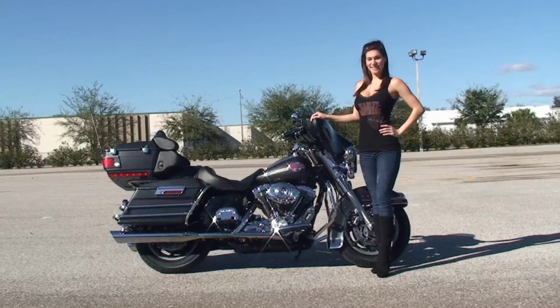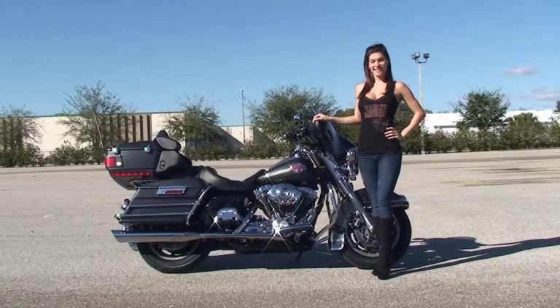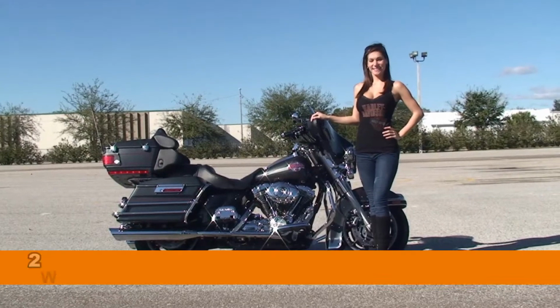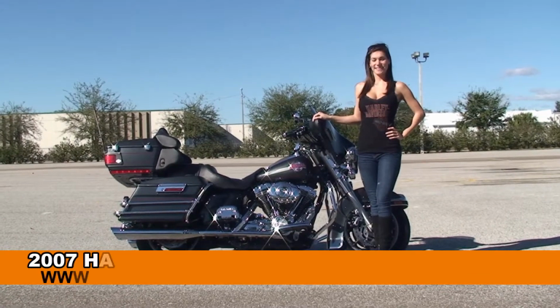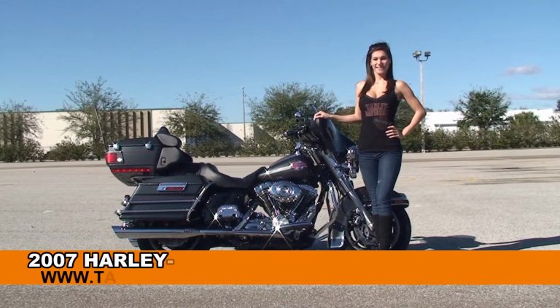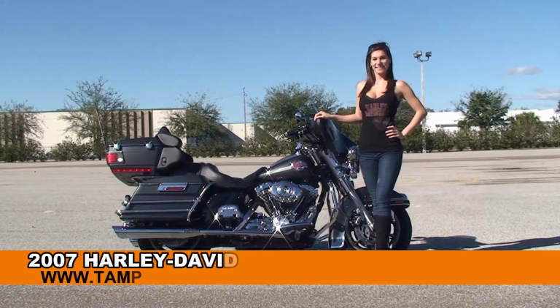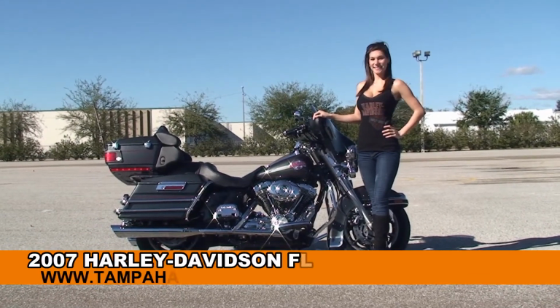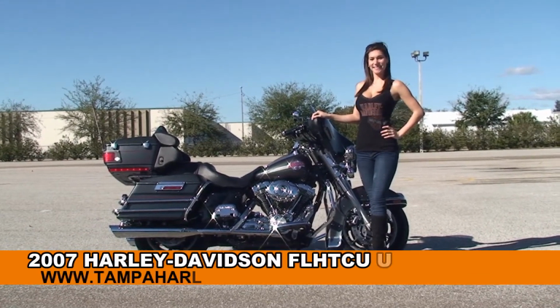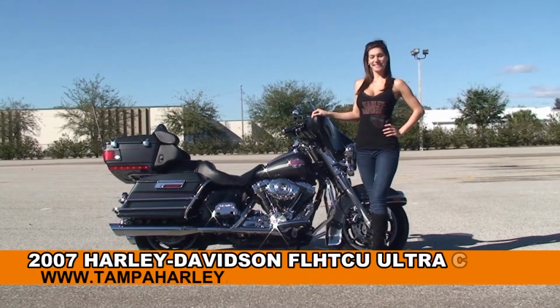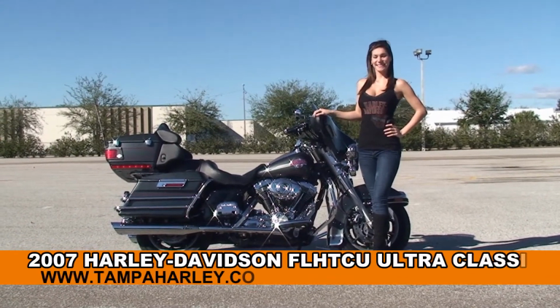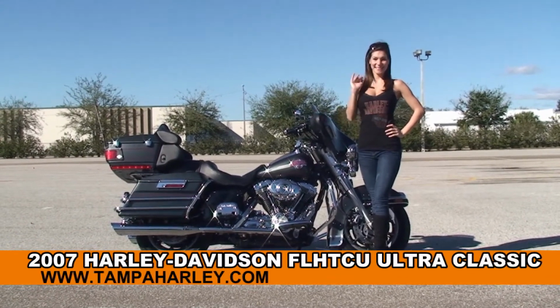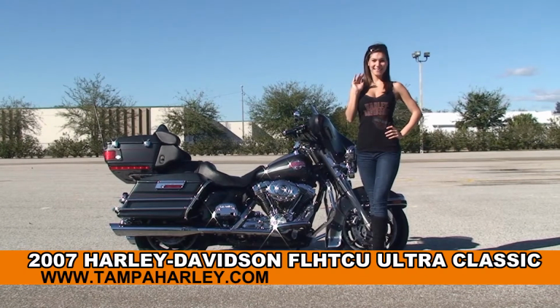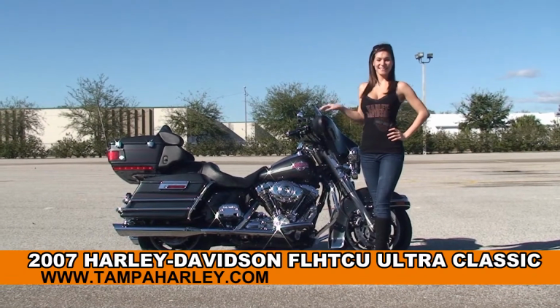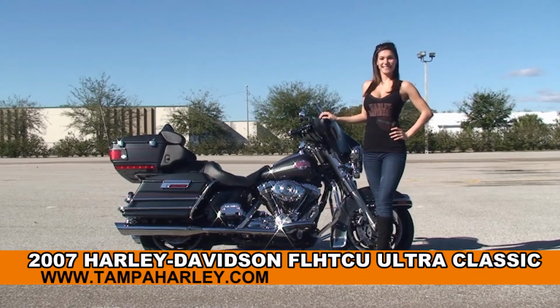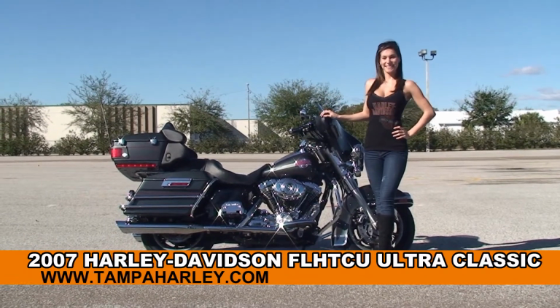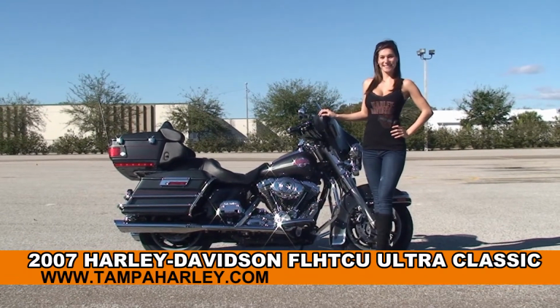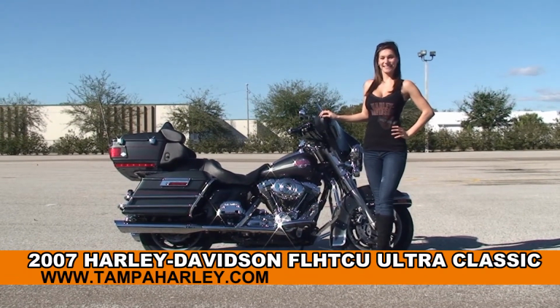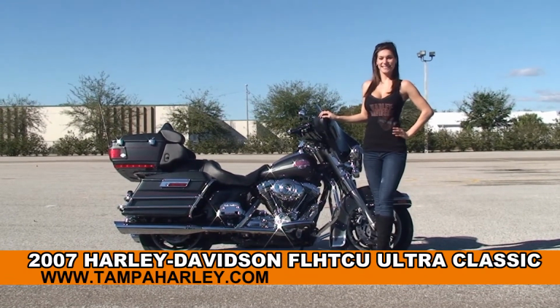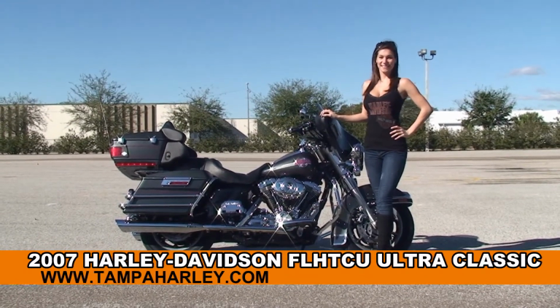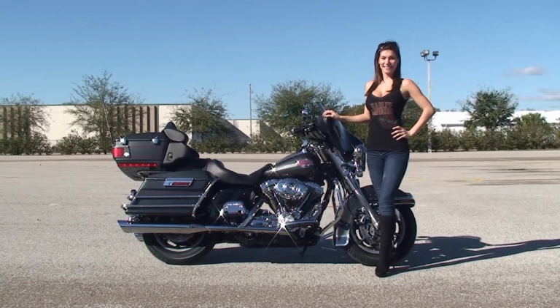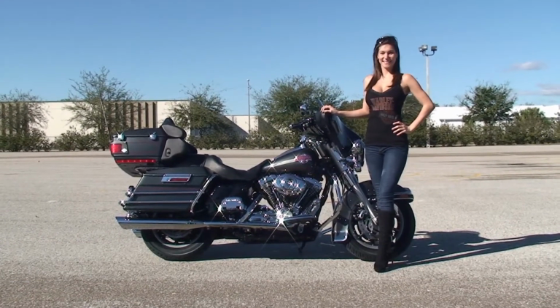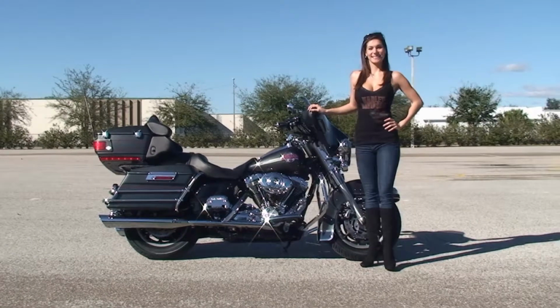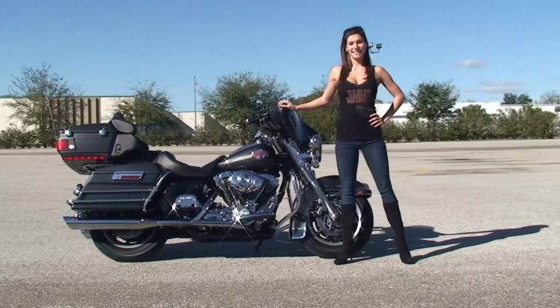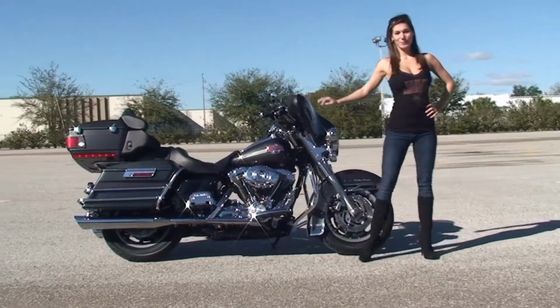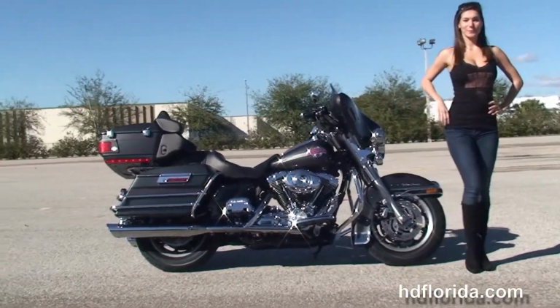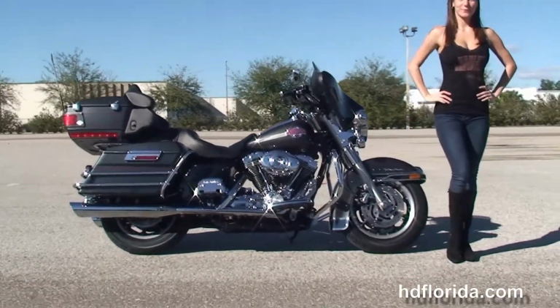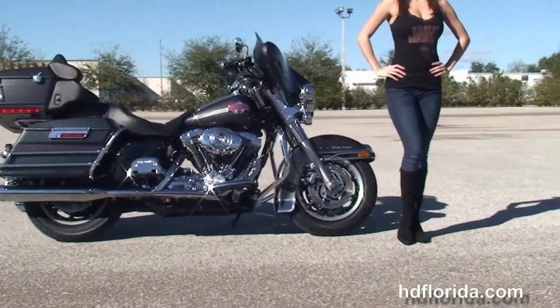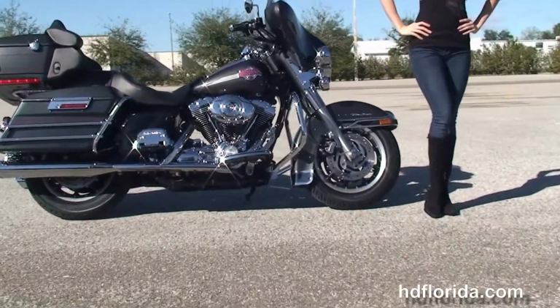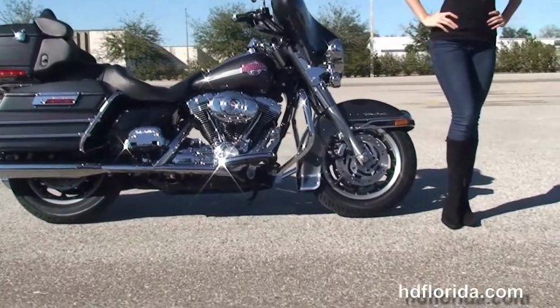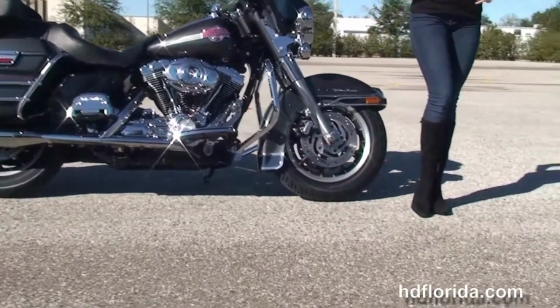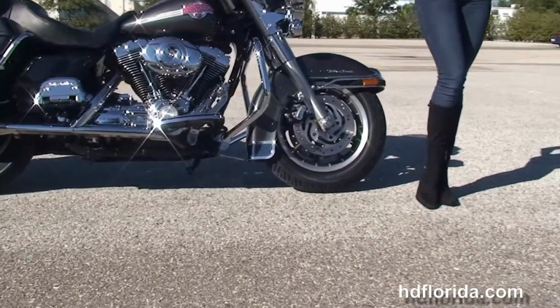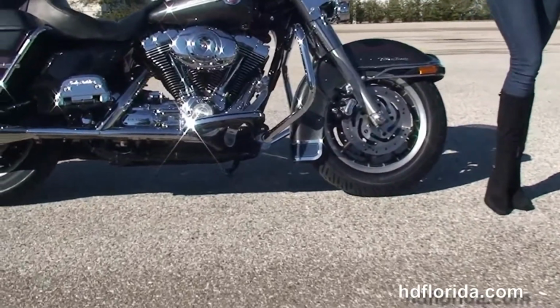Welcome everyone to the world famous Harley-Davidson of Brandon. First of all I'd like for you to say hello to Bree, and next I want to show you this impressive used 2007 Ultra Classic. The Ultra starts out front with the nine-spoke mag wheels and dual disc brakes. We head on back to the chrome engine guard.